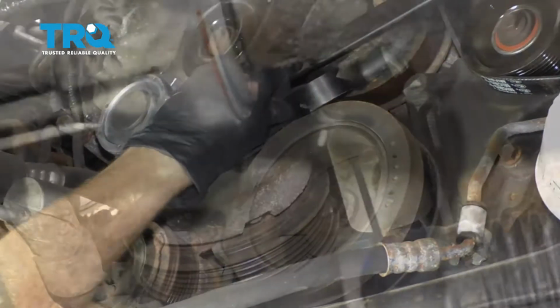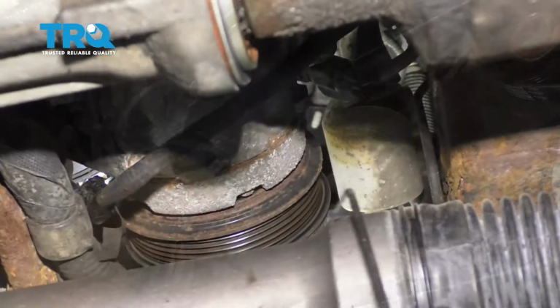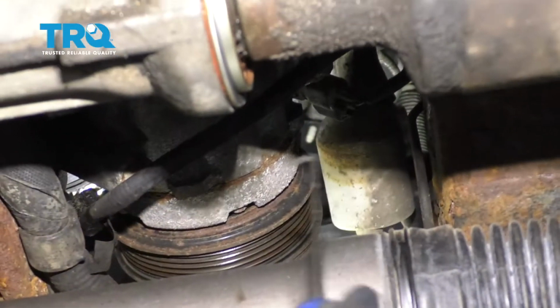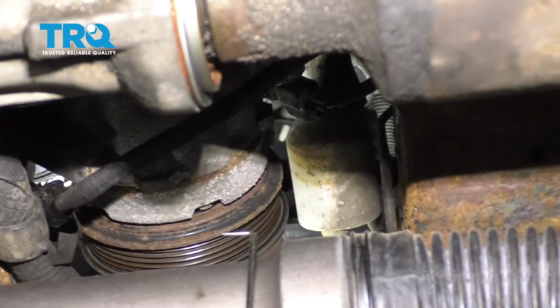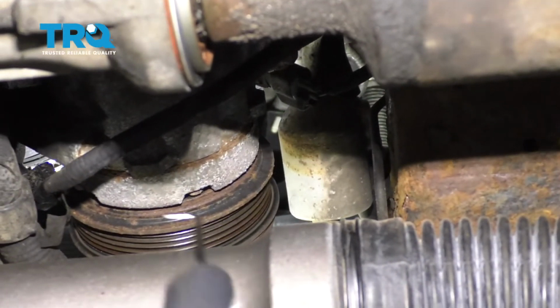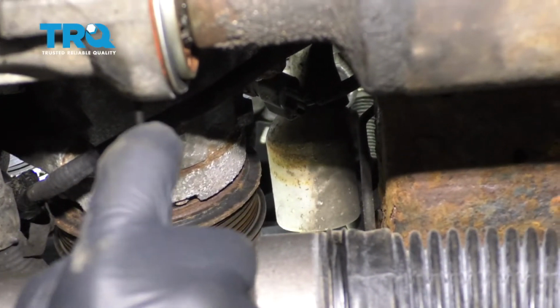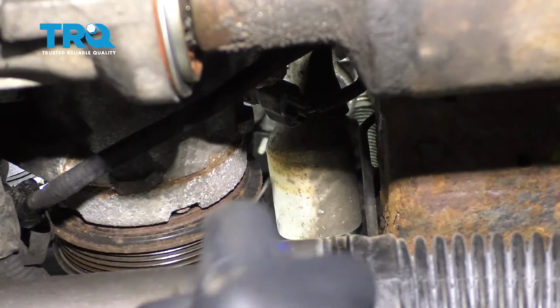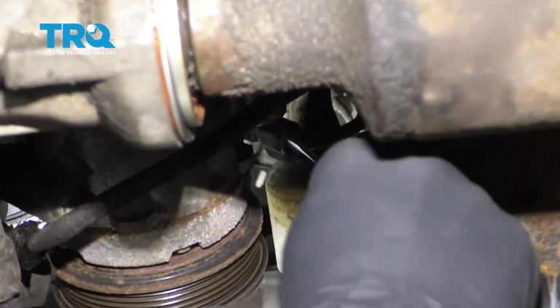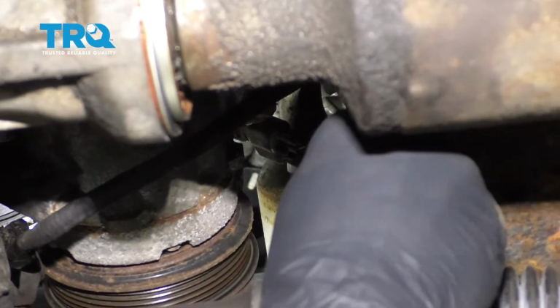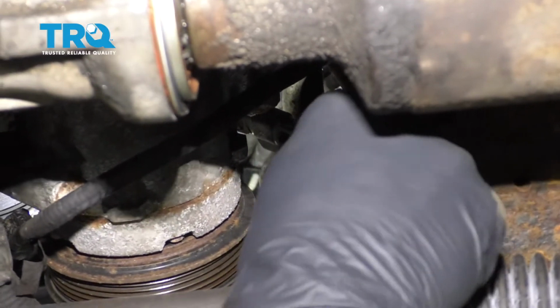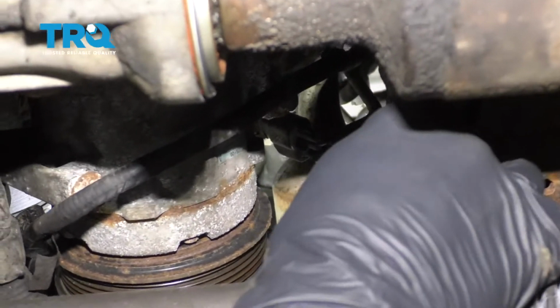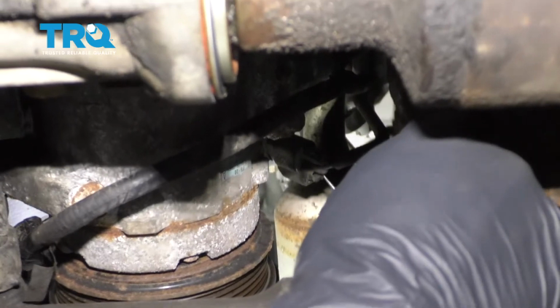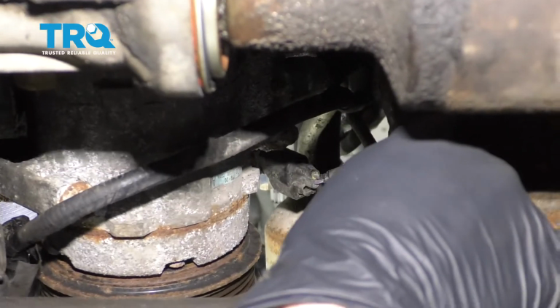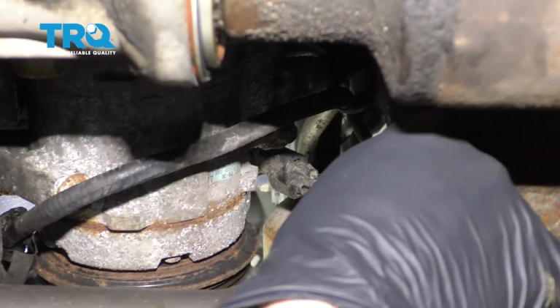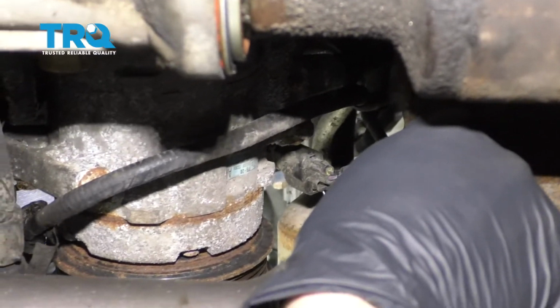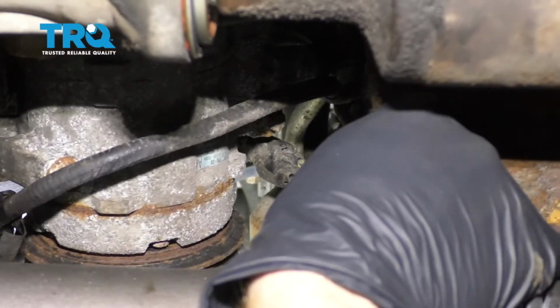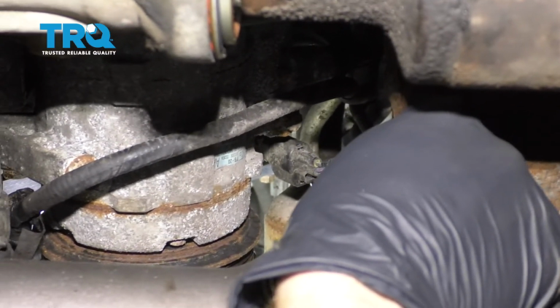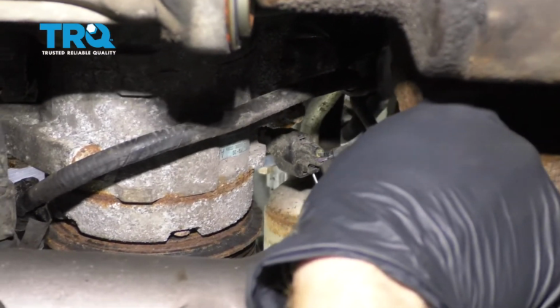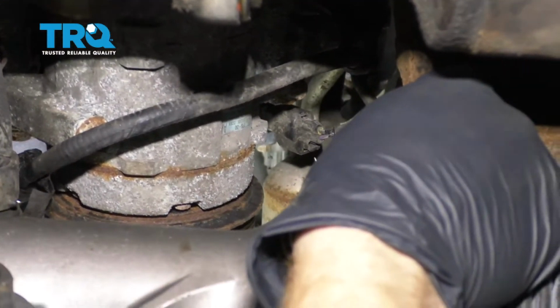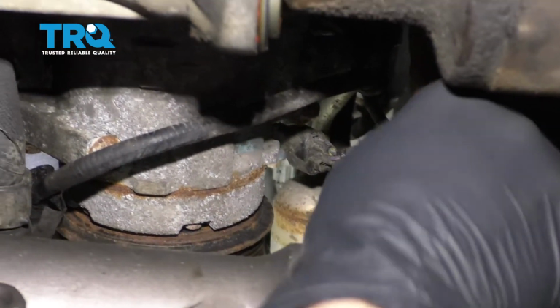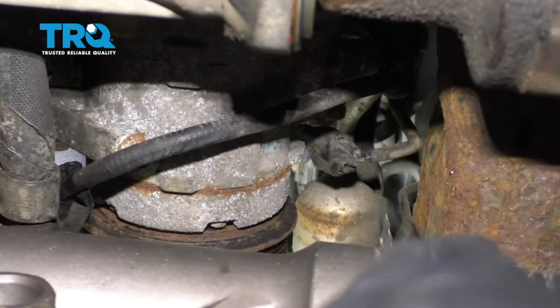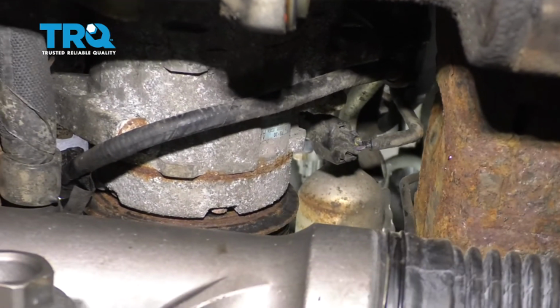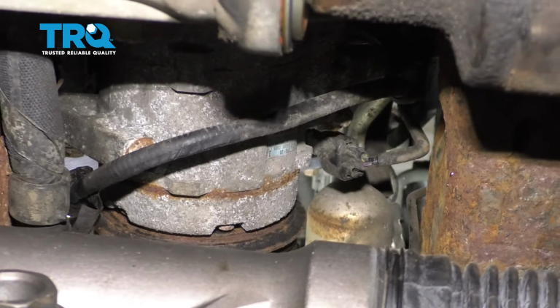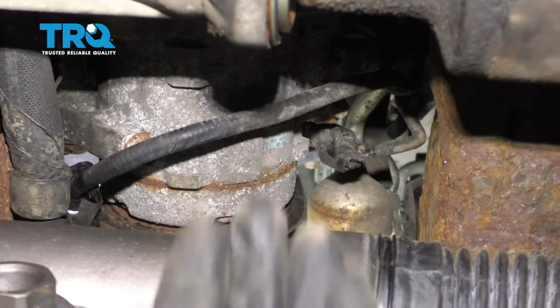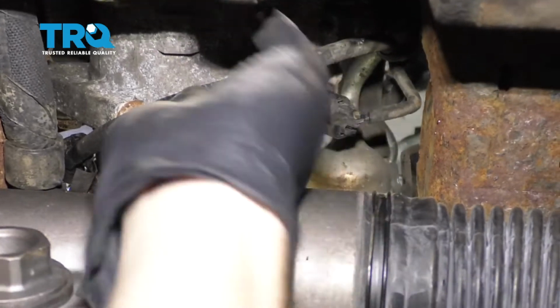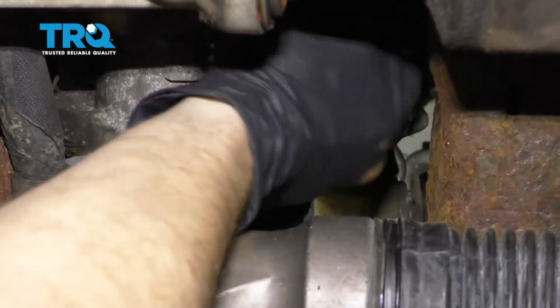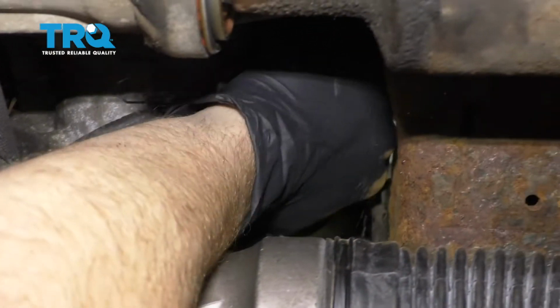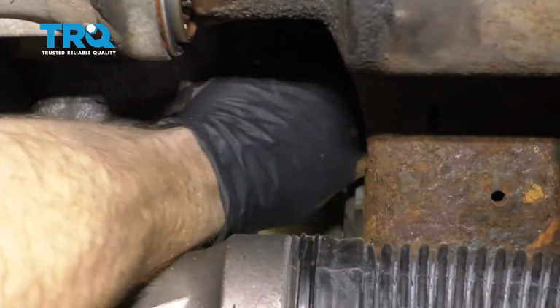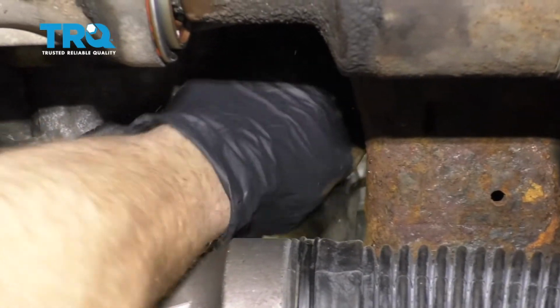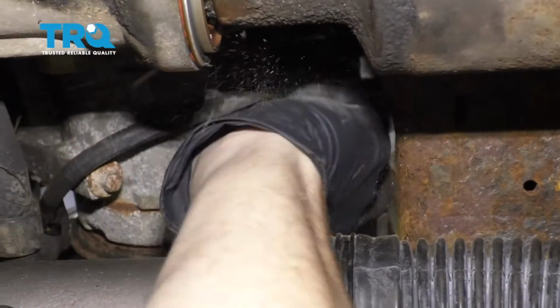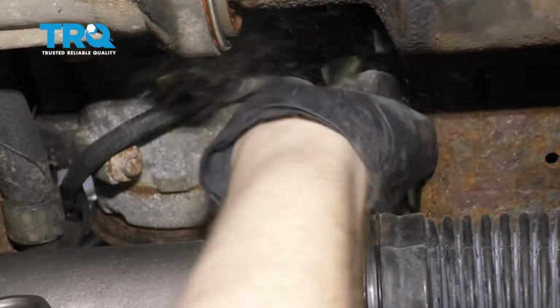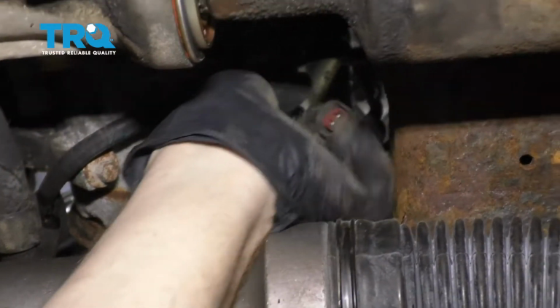Now from on the passenger side in between your power steering rack and your differential, if you come right up here, you're going to be able to see where your AC compressor connector is. You'd want to squeeze in the little tab and then remove that. There we are.